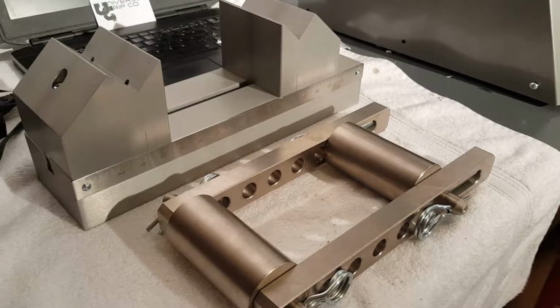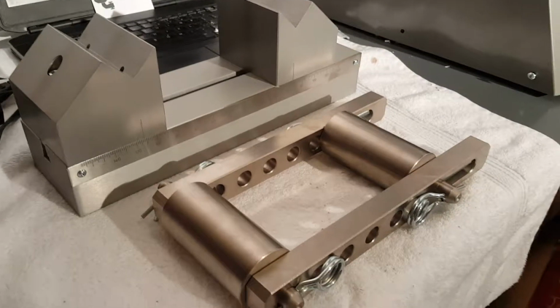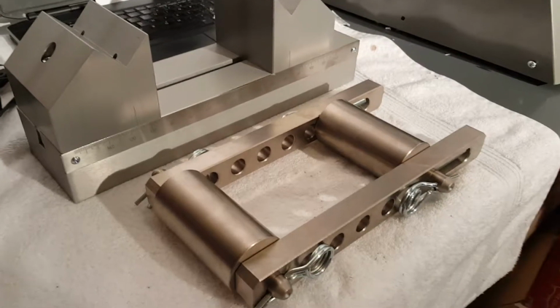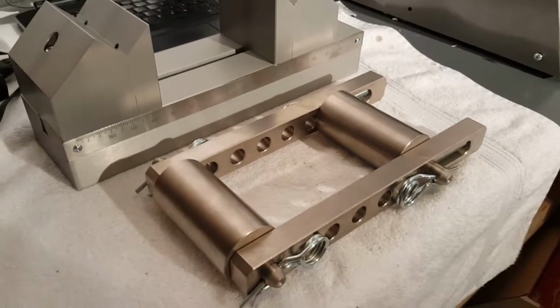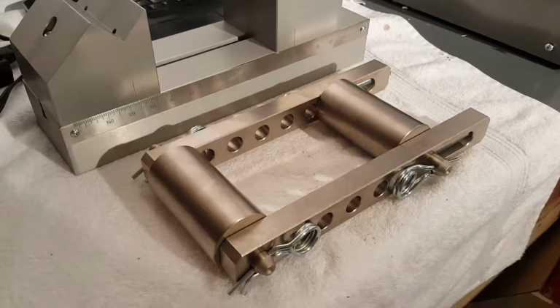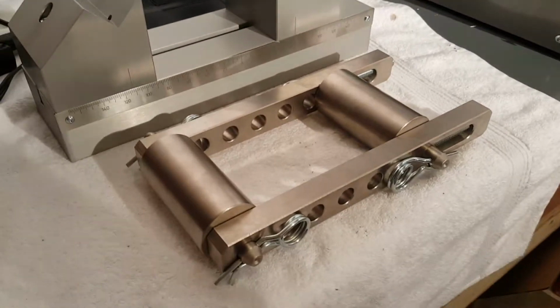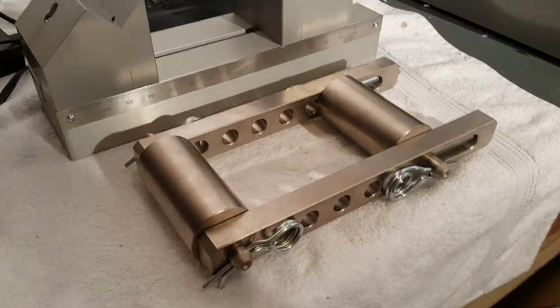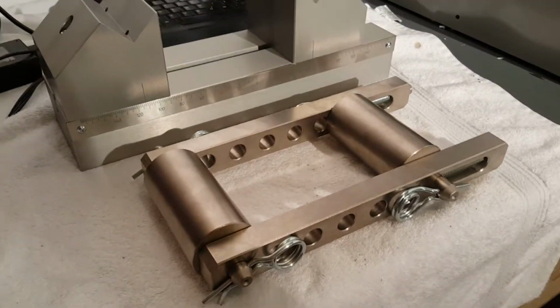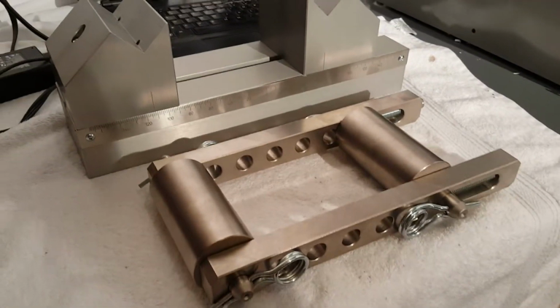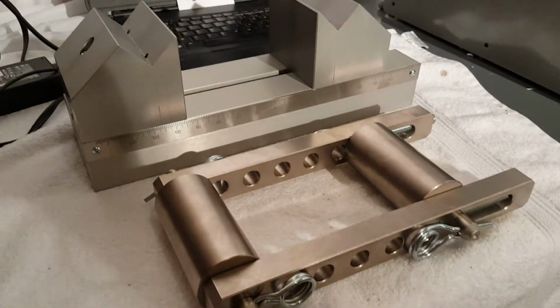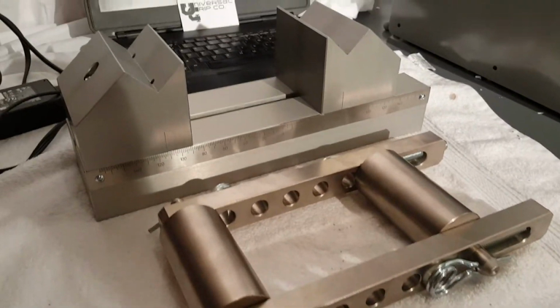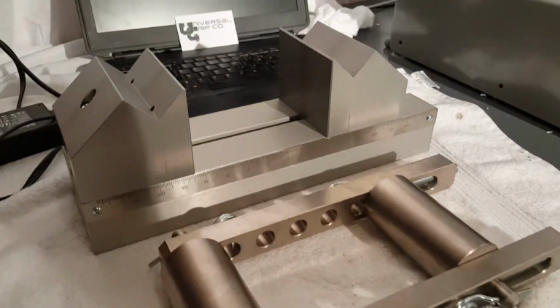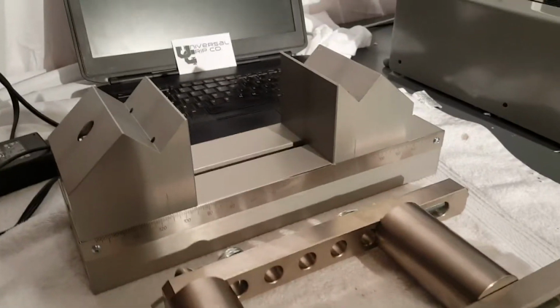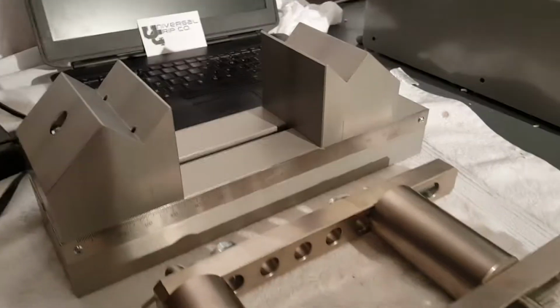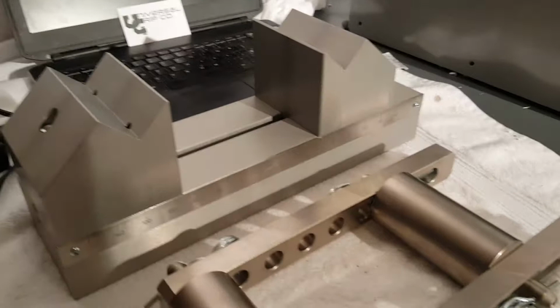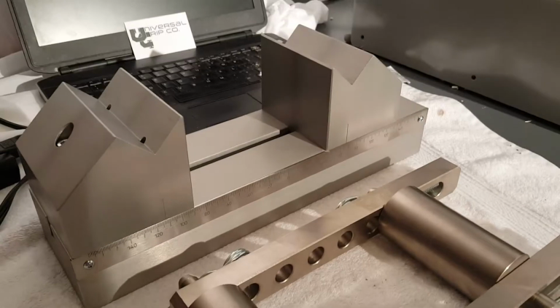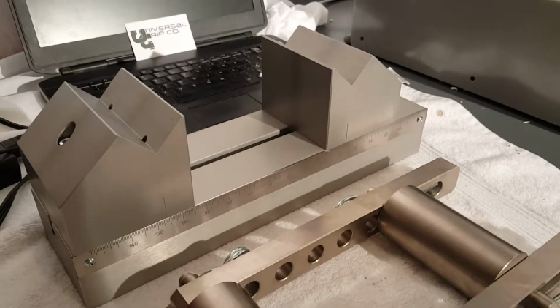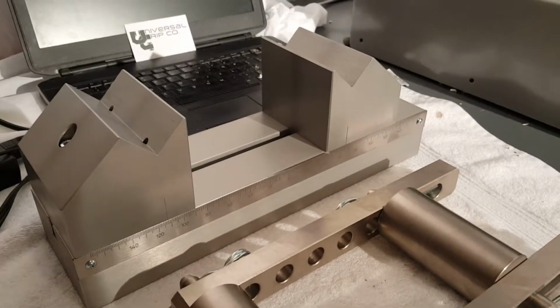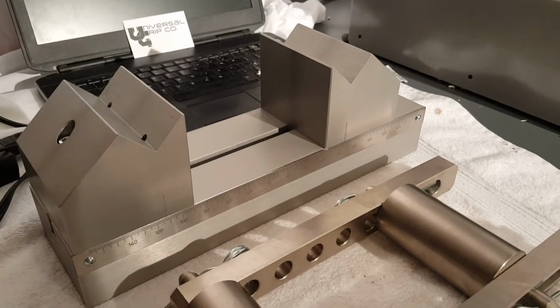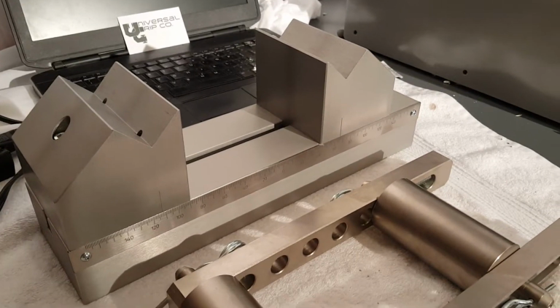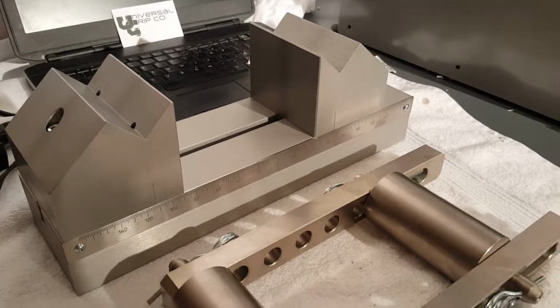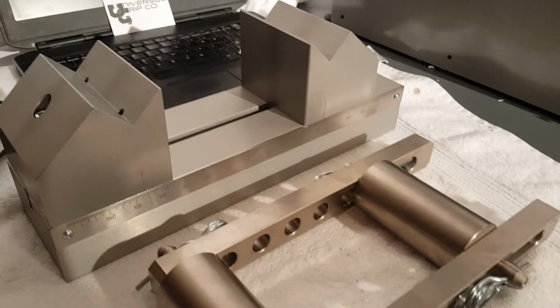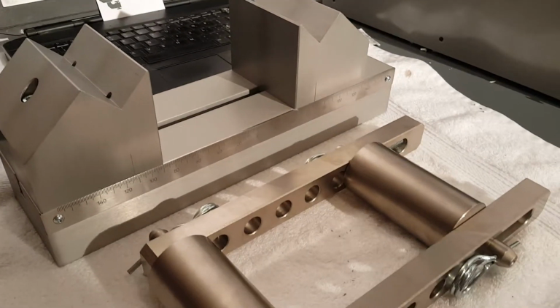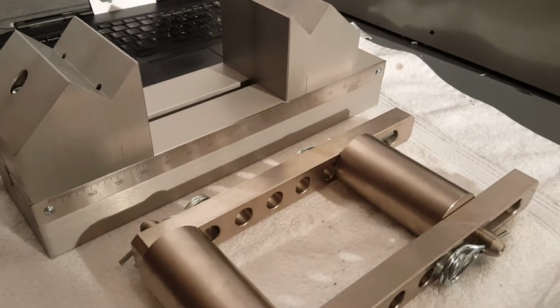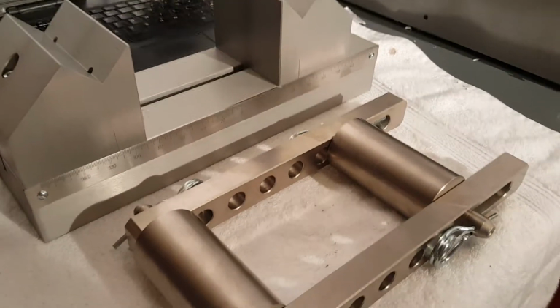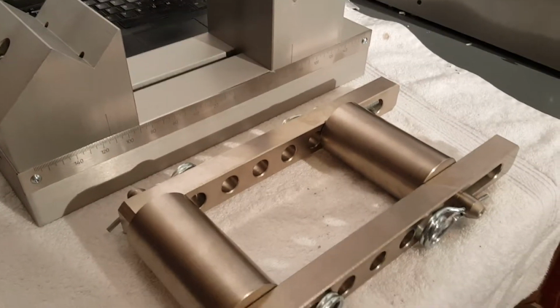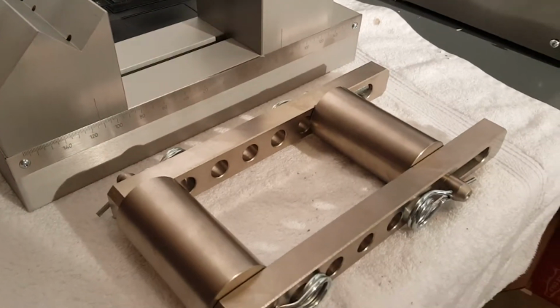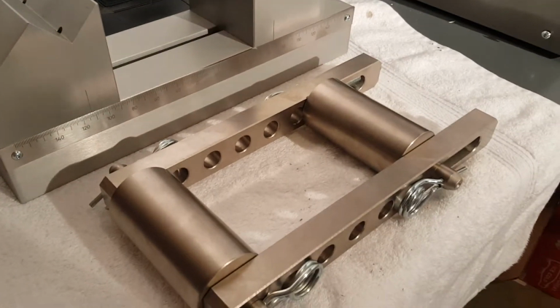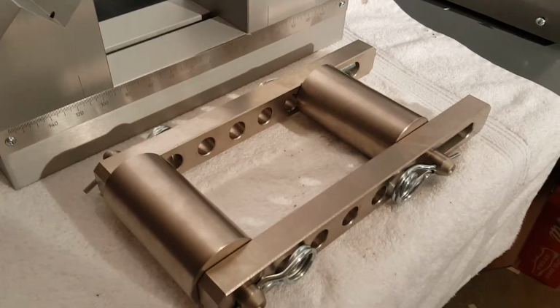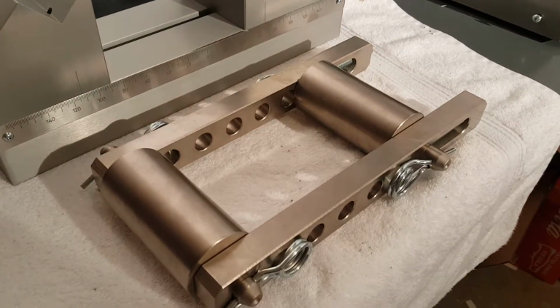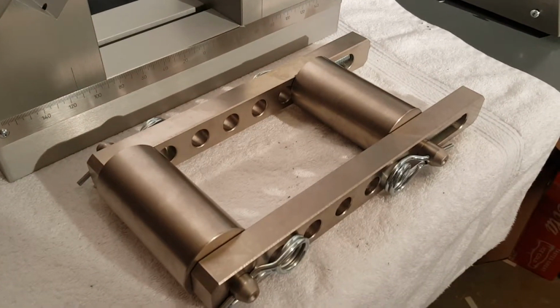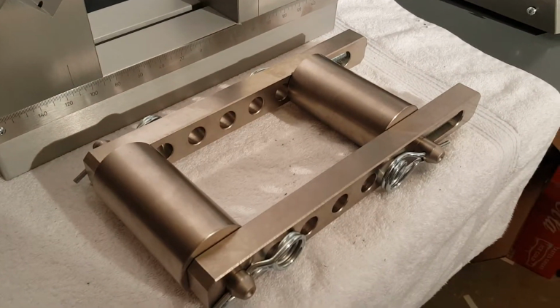Hello everyone. Today we're just doing a quick video on our three point bend fixture. This is our 10,000 pound bend fixture and we have this anti-roll bar.